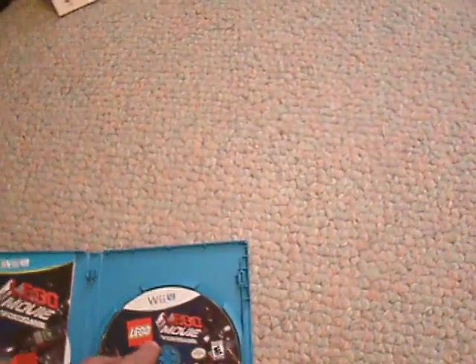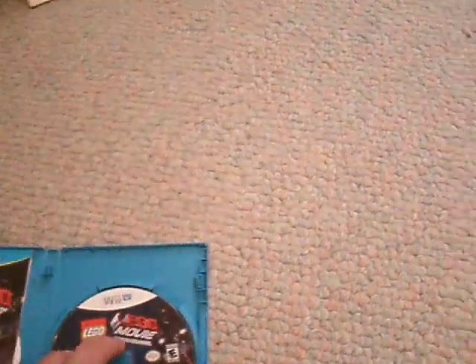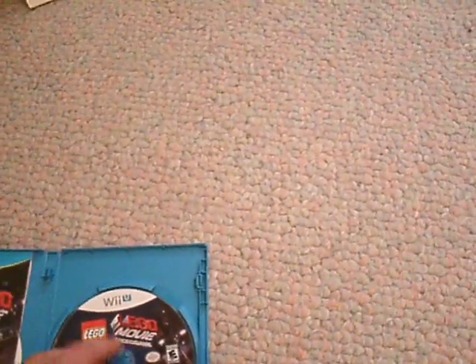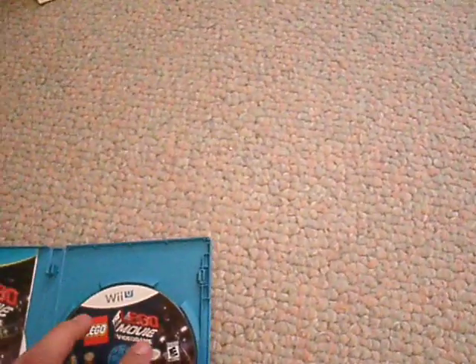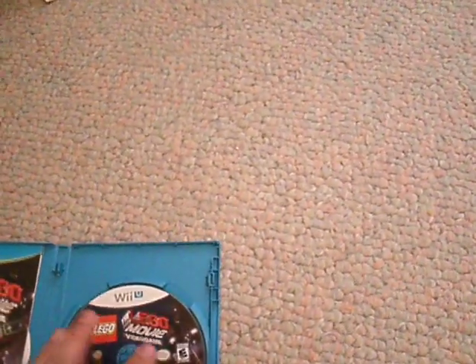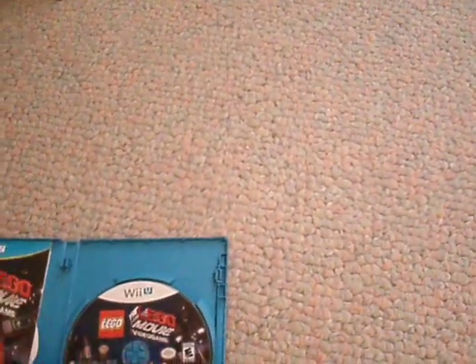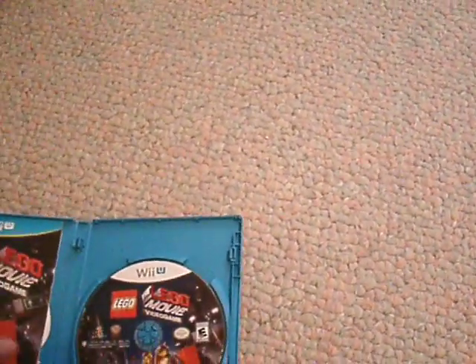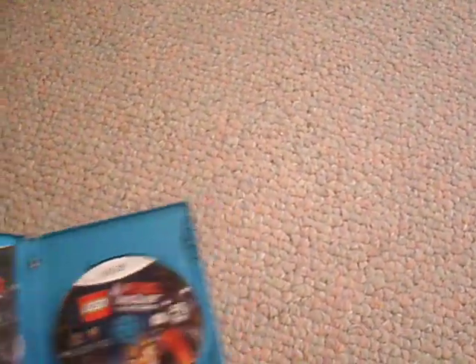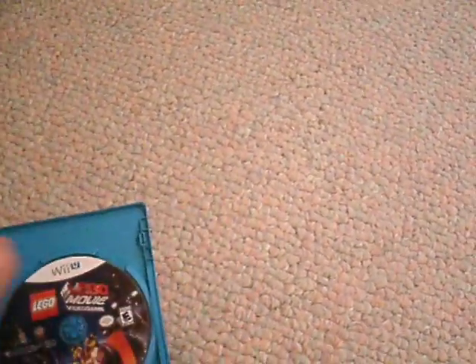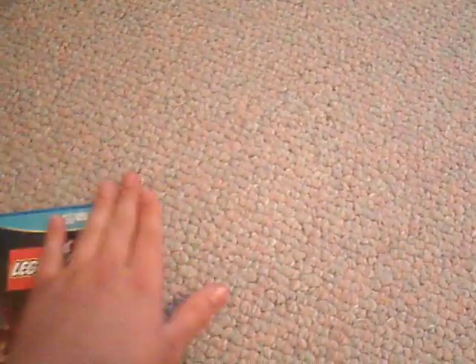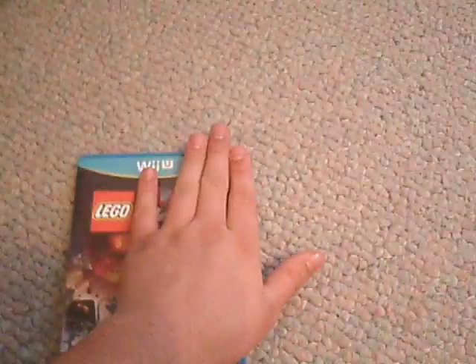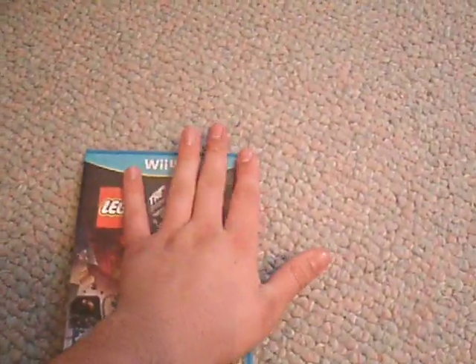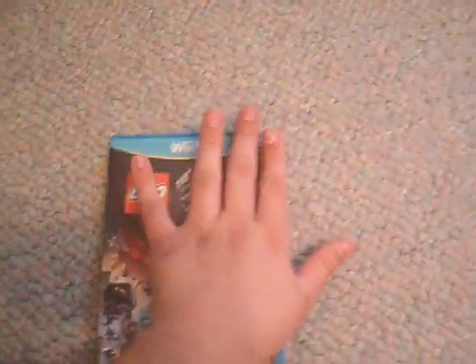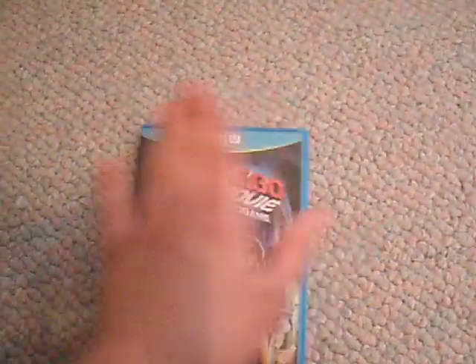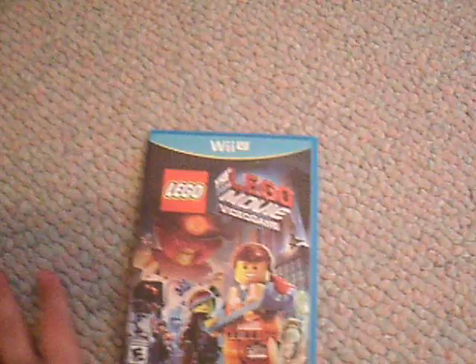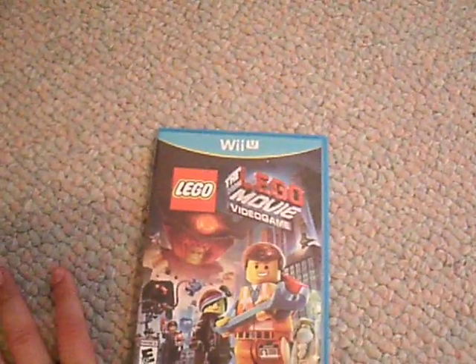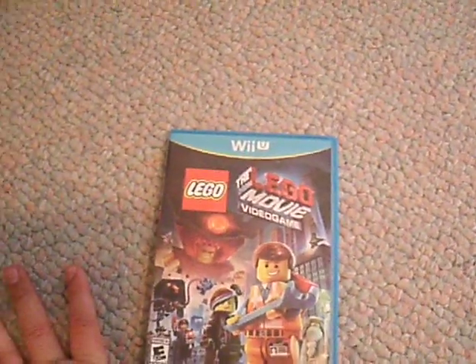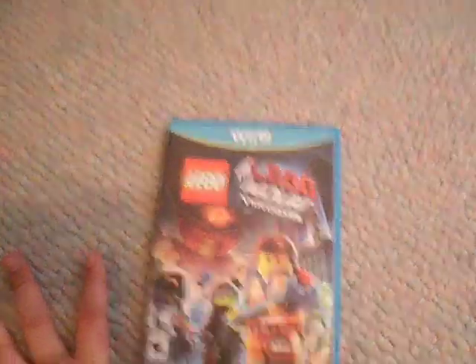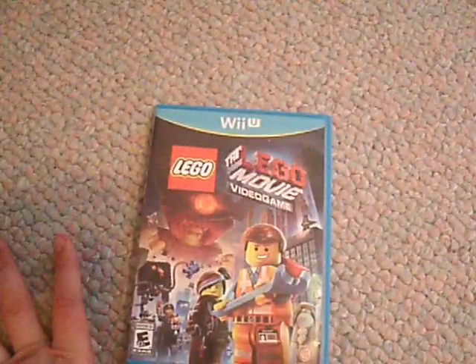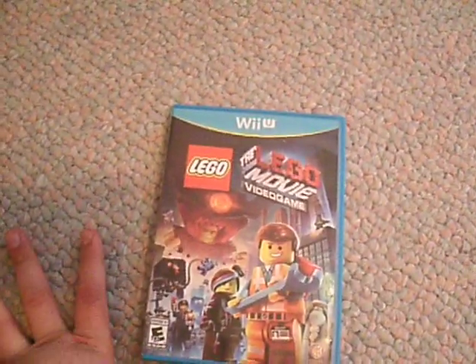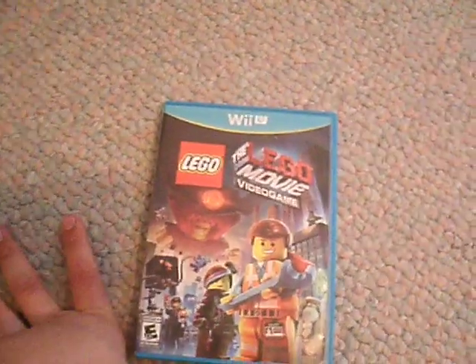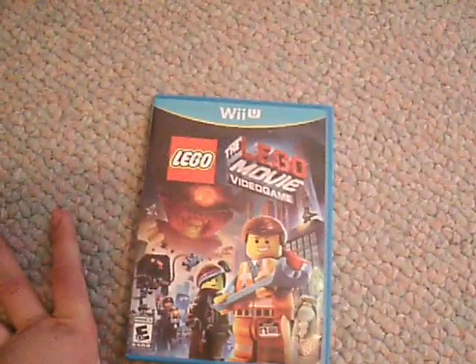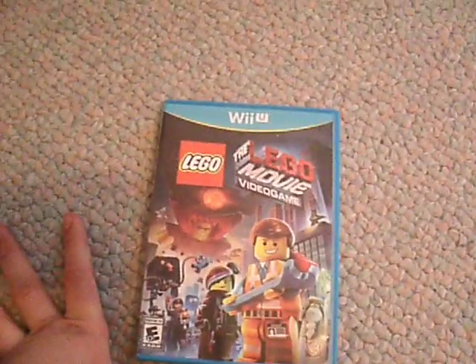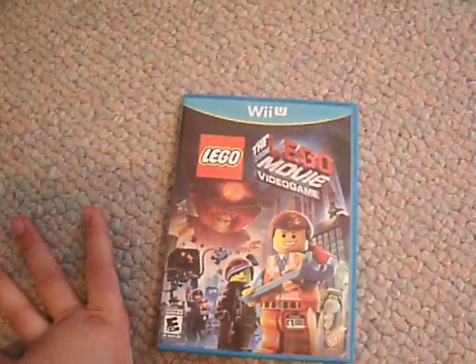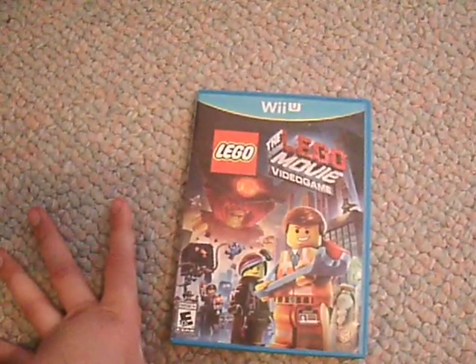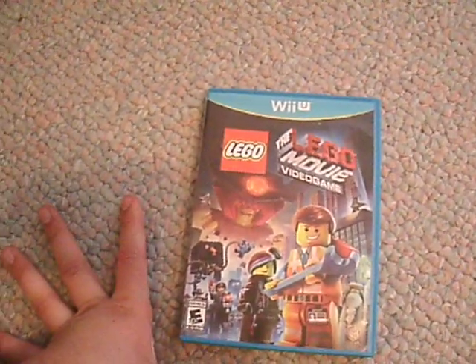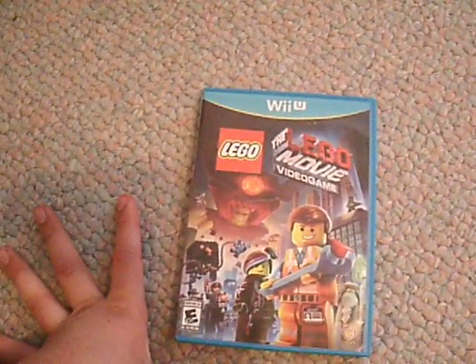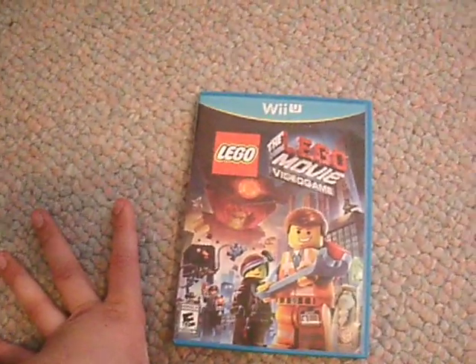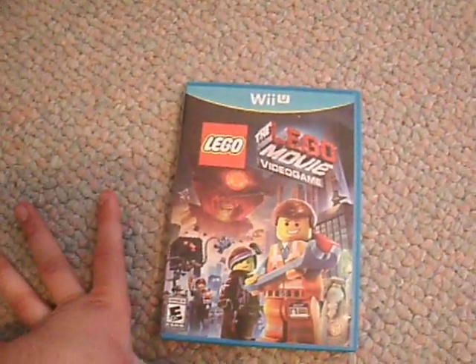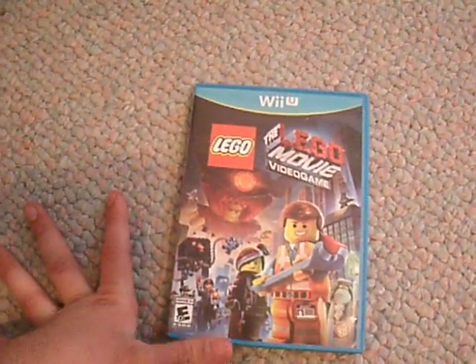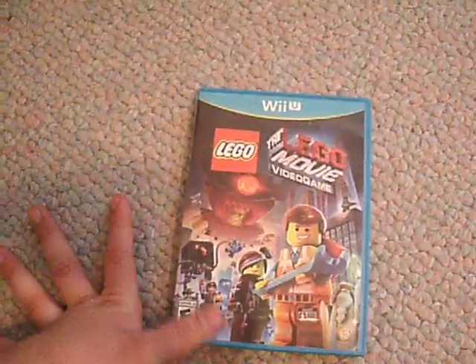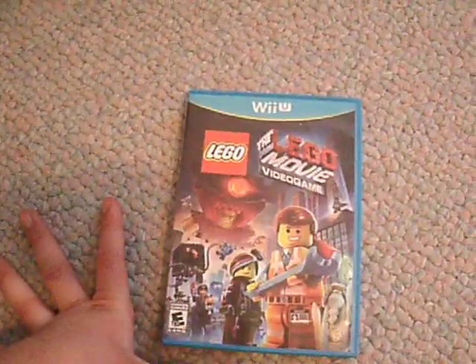I heard it was good, so I got it. It's the only one at my store — I have like three stores I can get video games, and only one of them had it, and it was the only copy they had left.